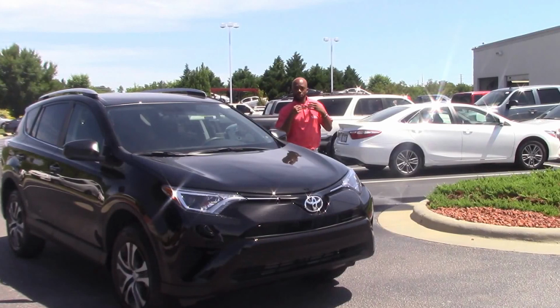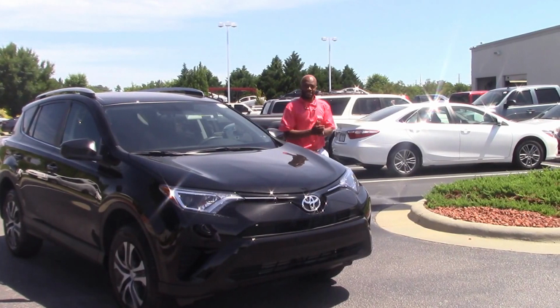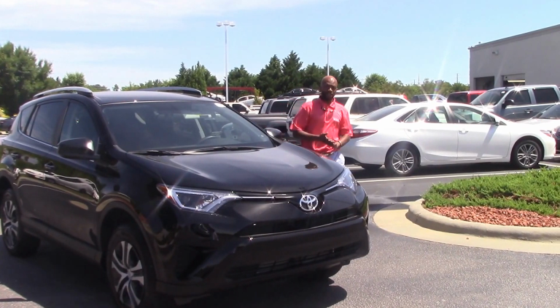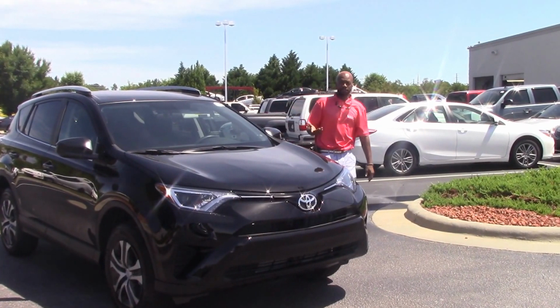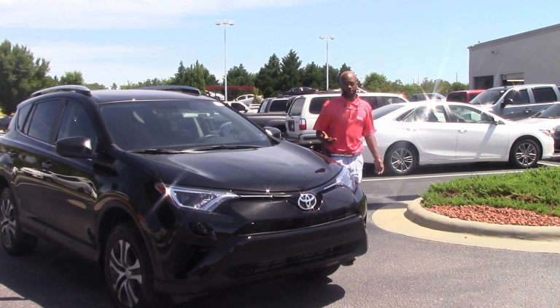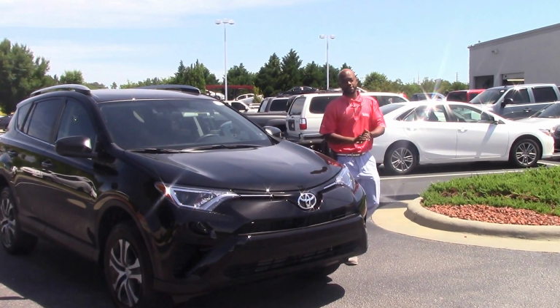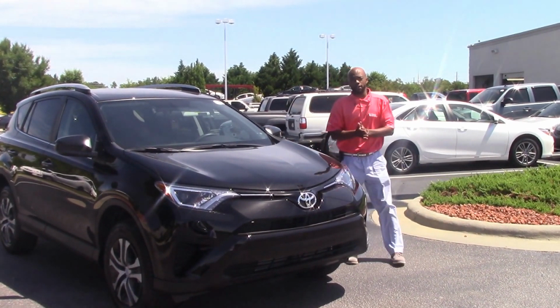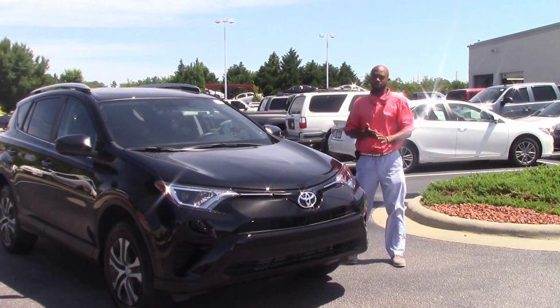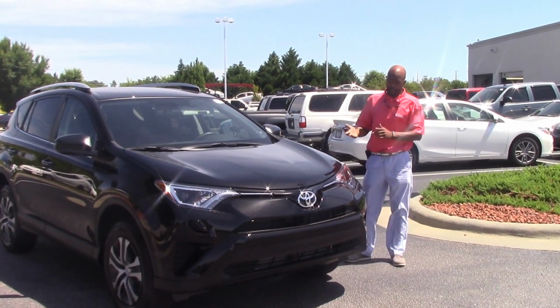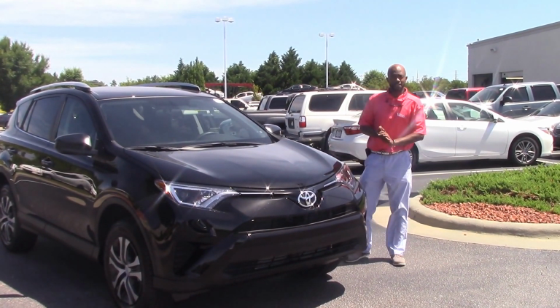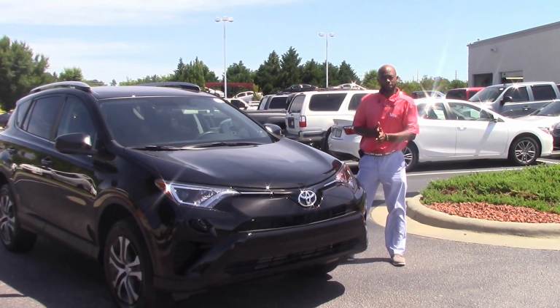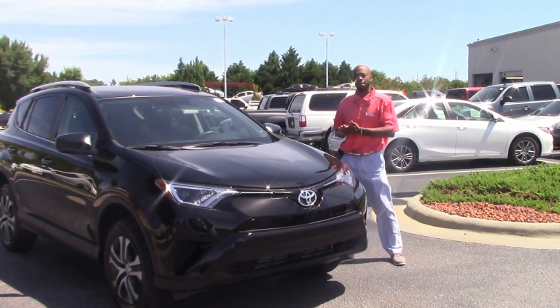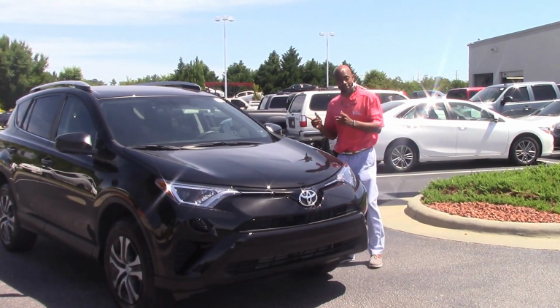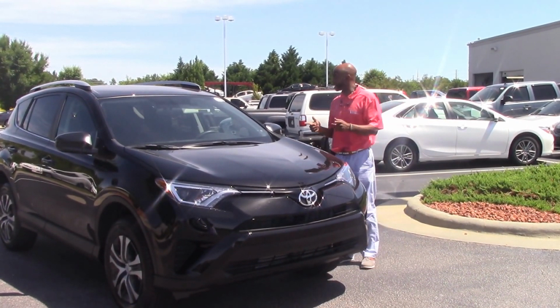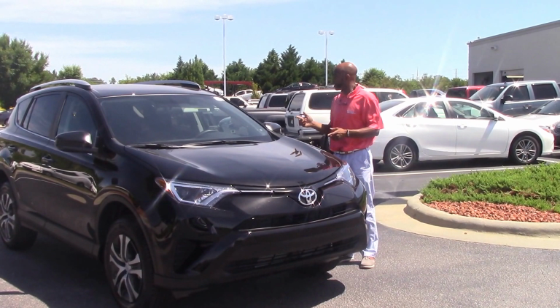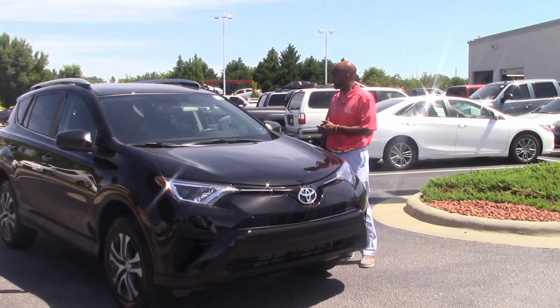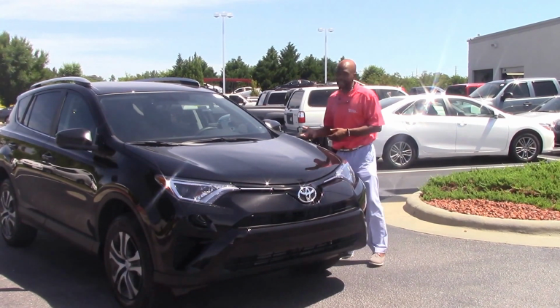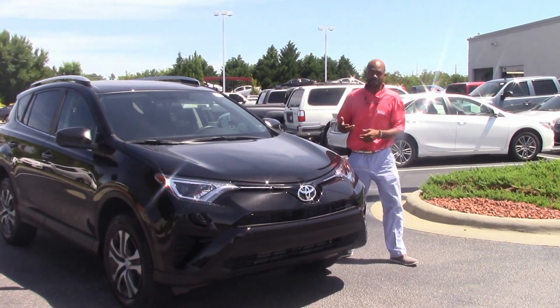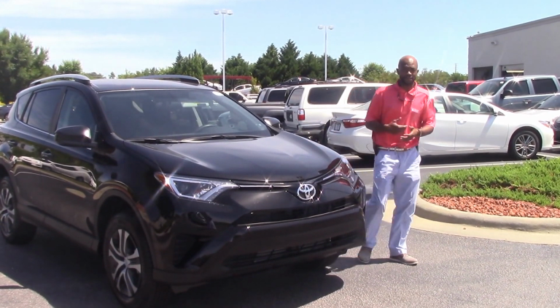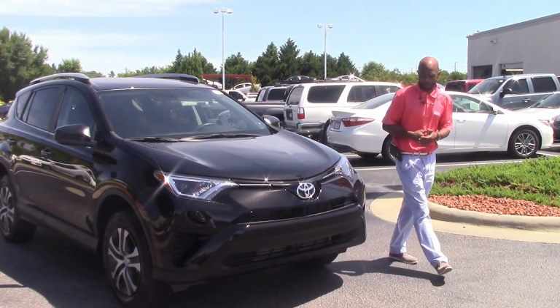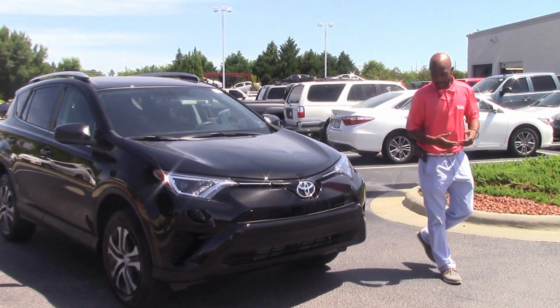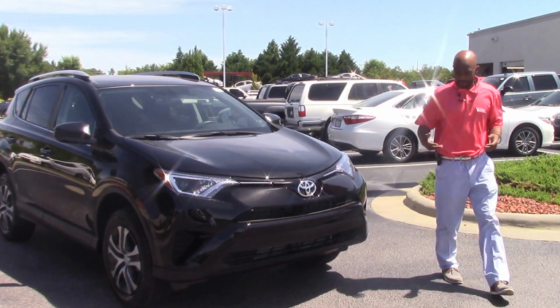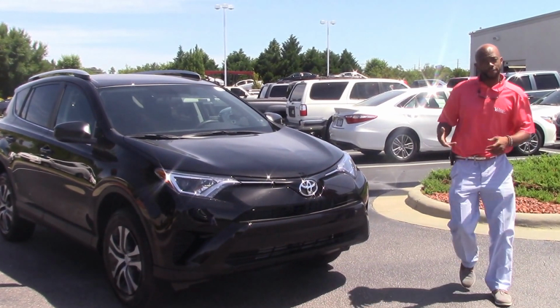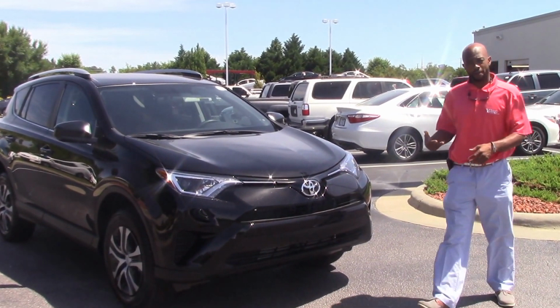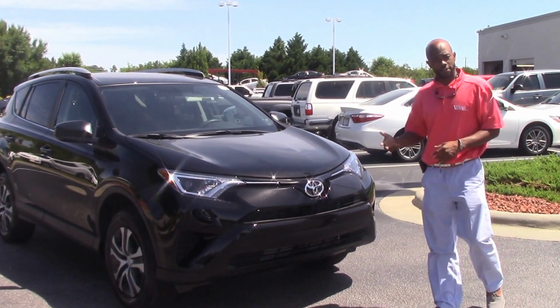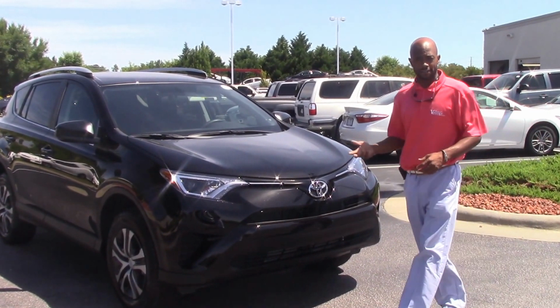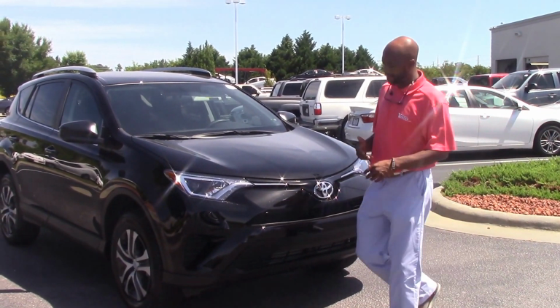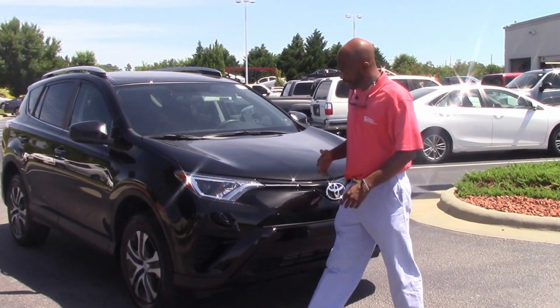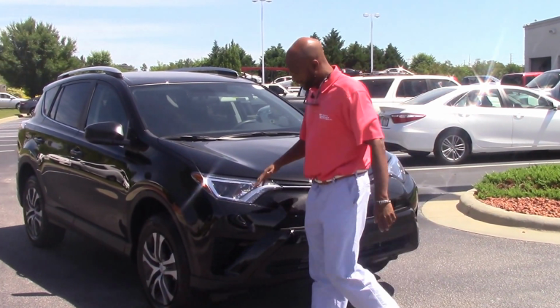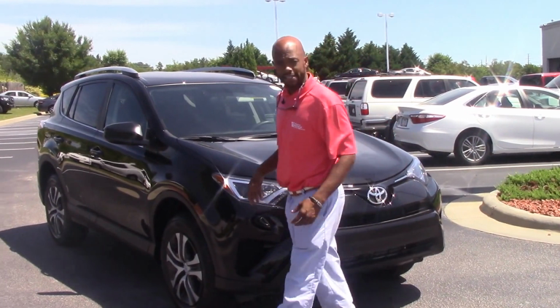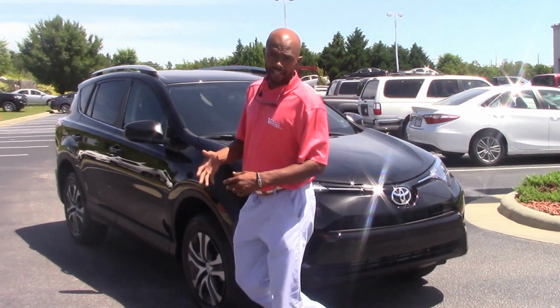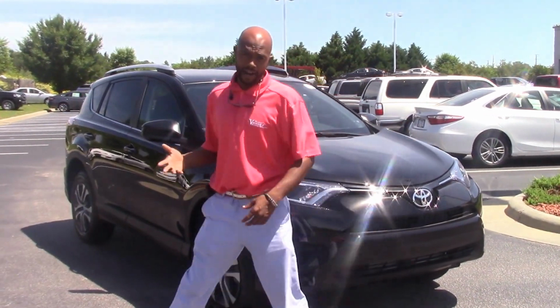Hello everyone, this is Darius Williams, Hebrew Investor Toyota, and we'll talk about this beautiful RAV4, stock number 109372. This is a RAV4, brand new 2016 — this is the LE Gray.